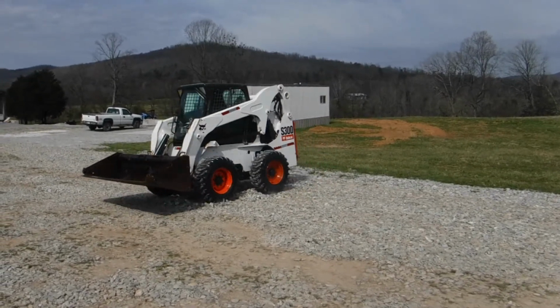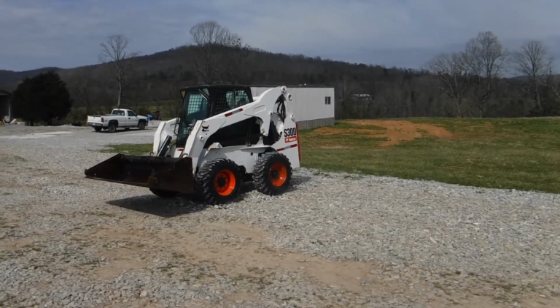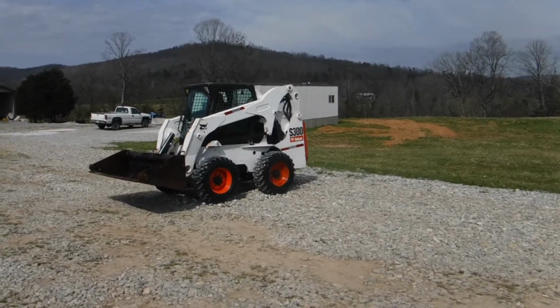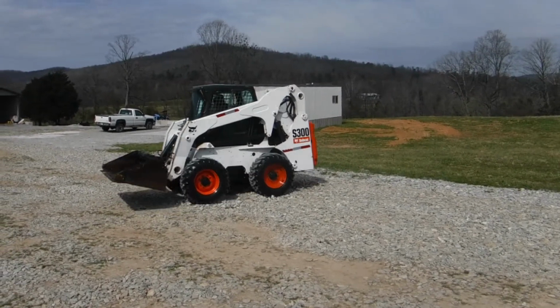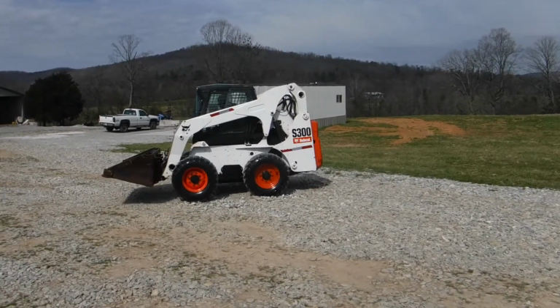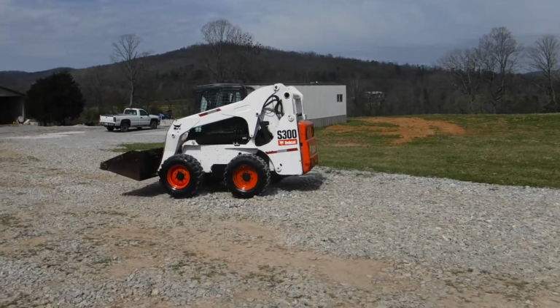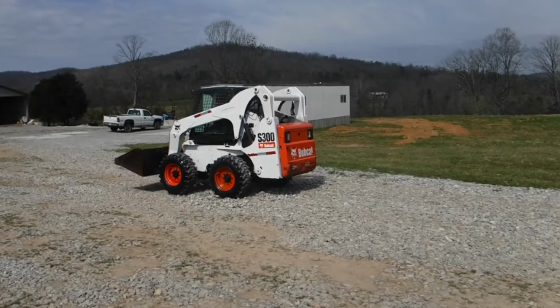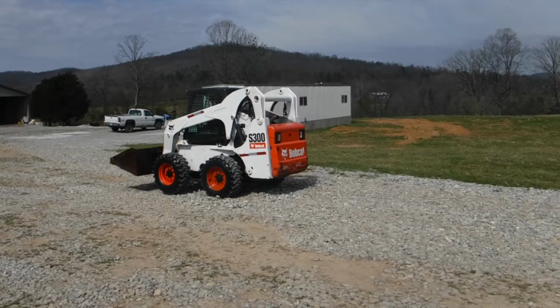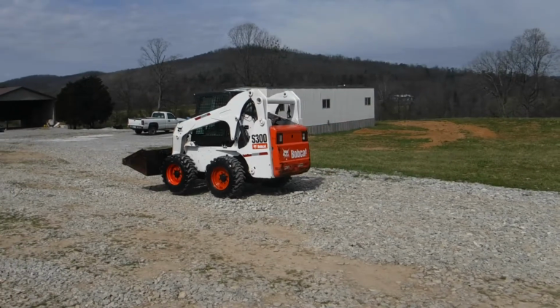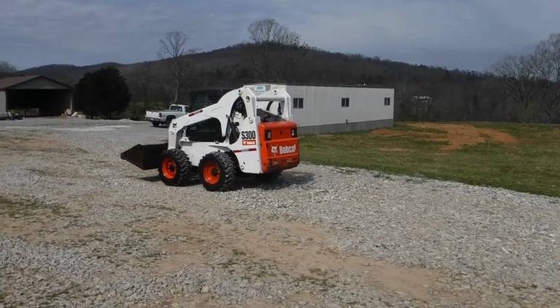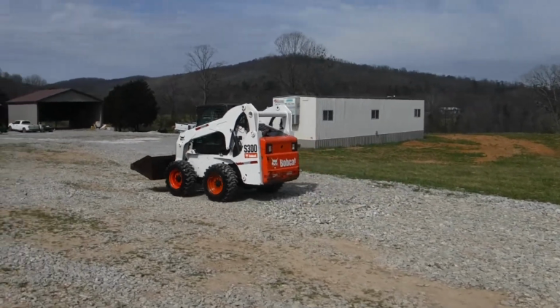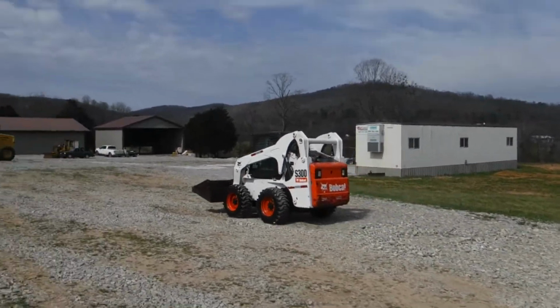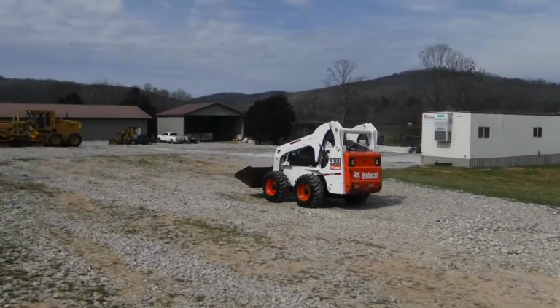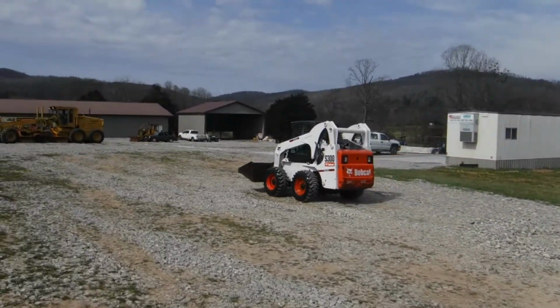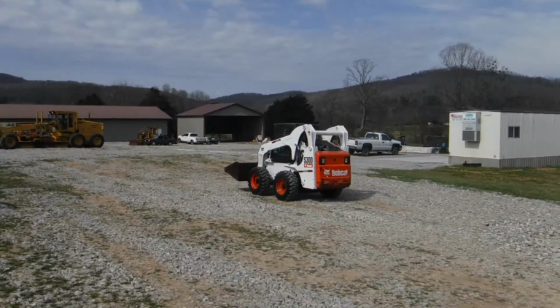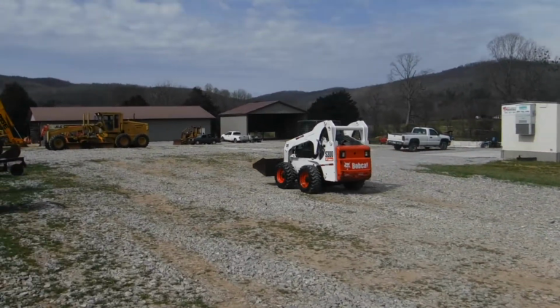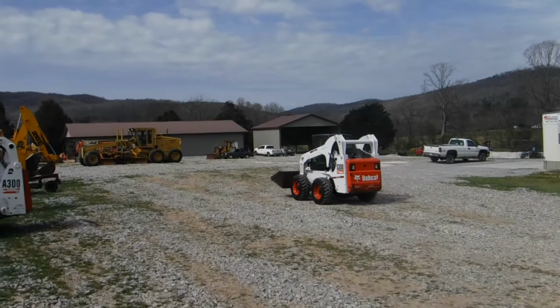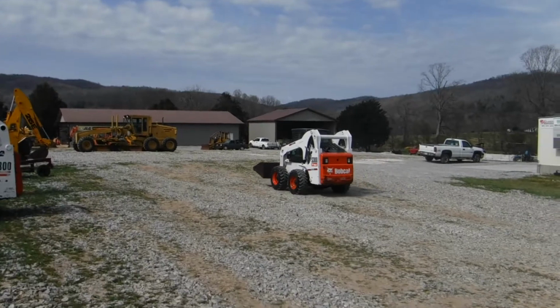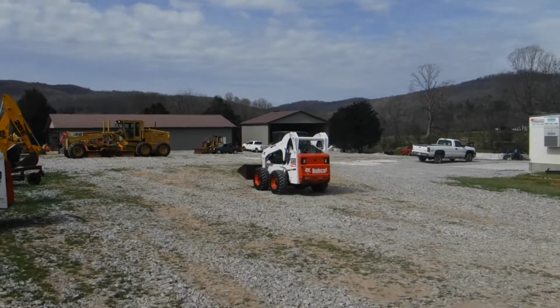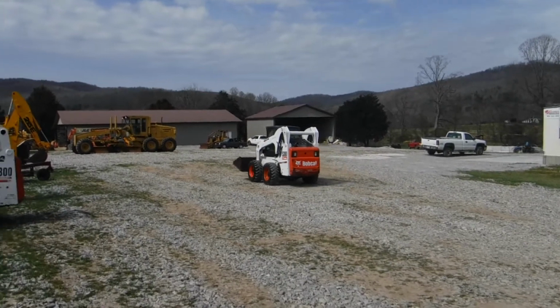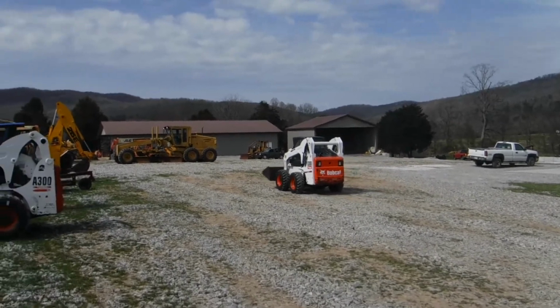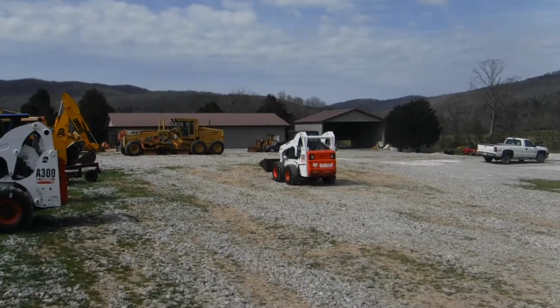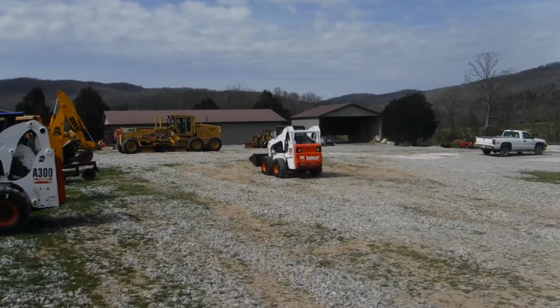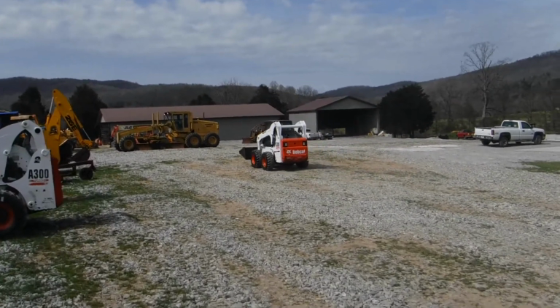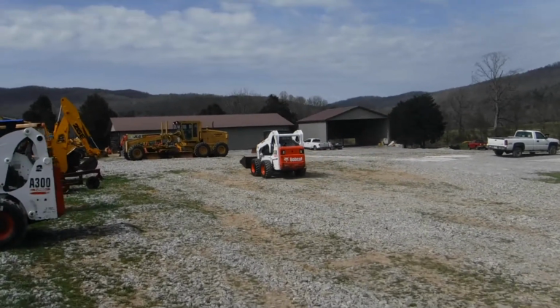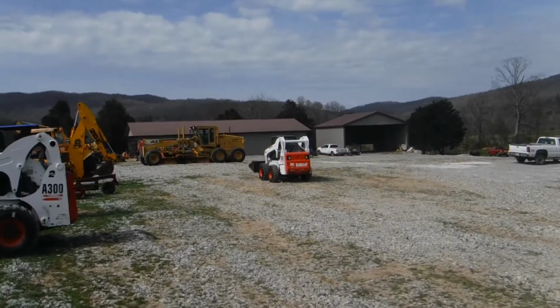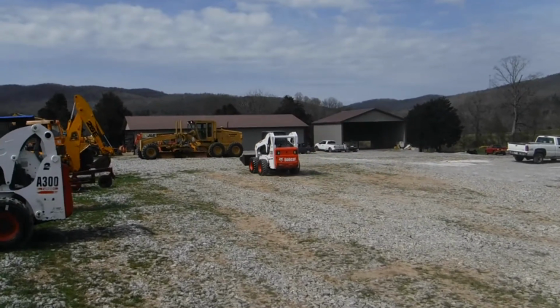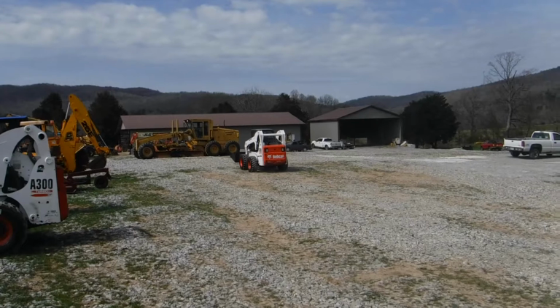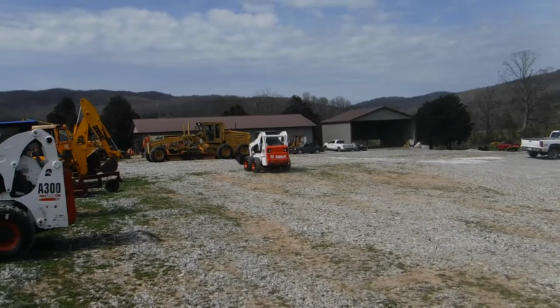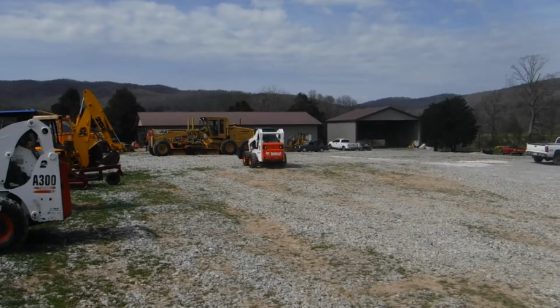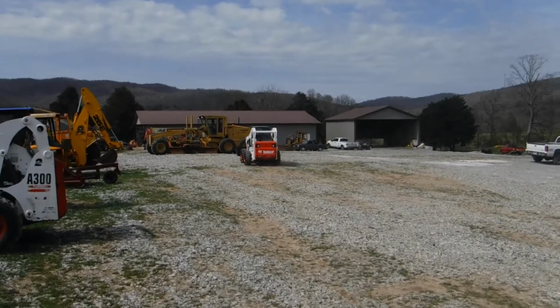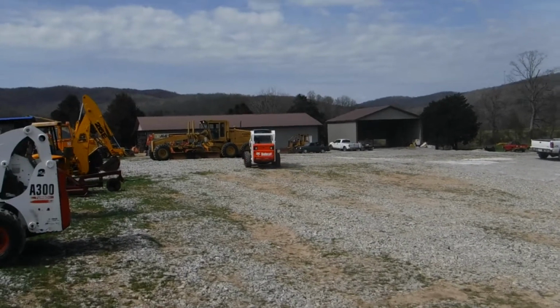It does what it's supposed to do. If you're looking for a really nice S300, give us a call here at Routin' and Sons. We think you'll be most happy with this one. As always, we greatly appreciate your business.